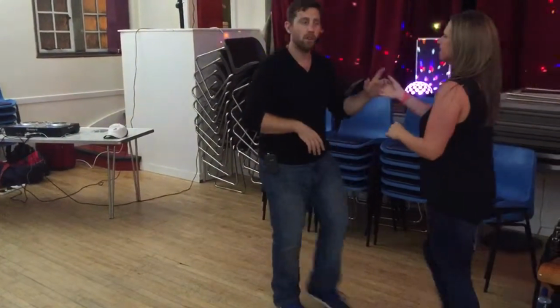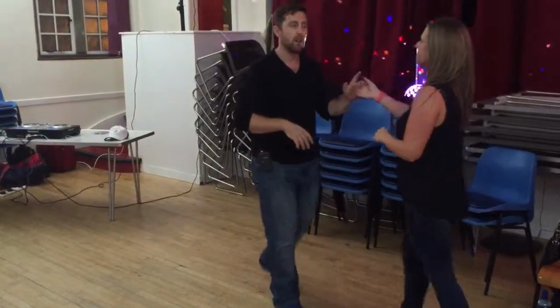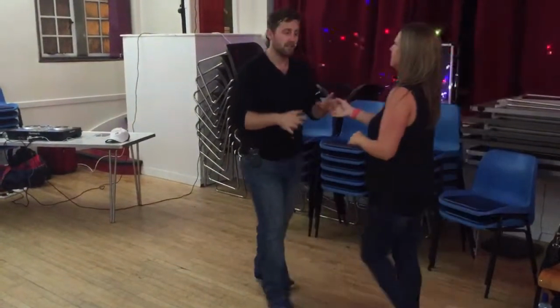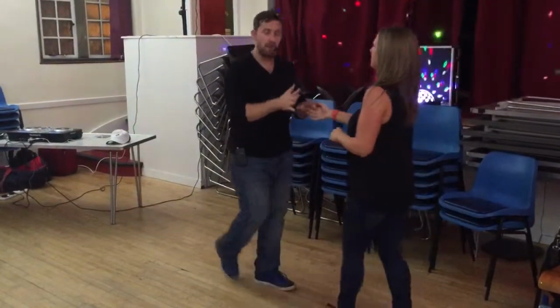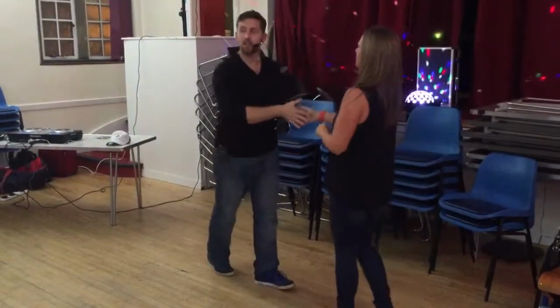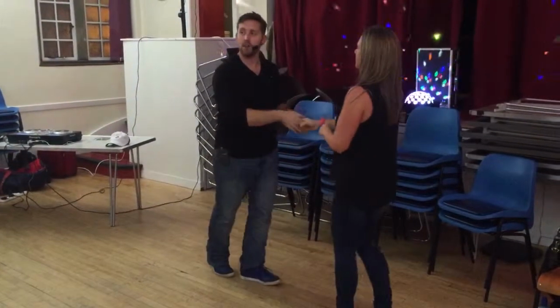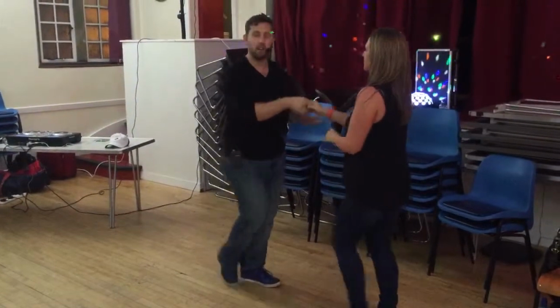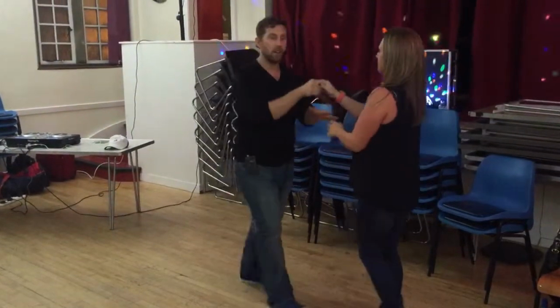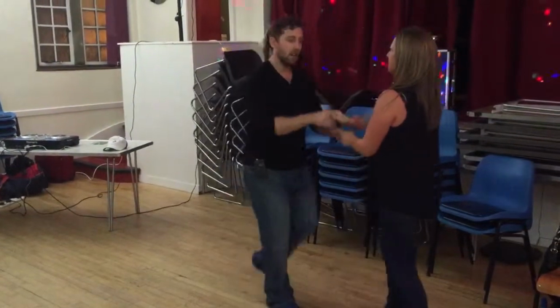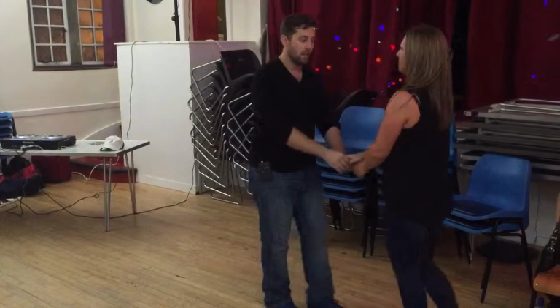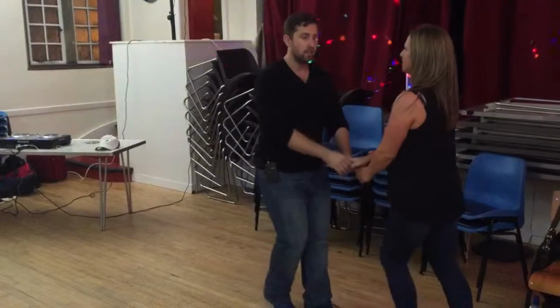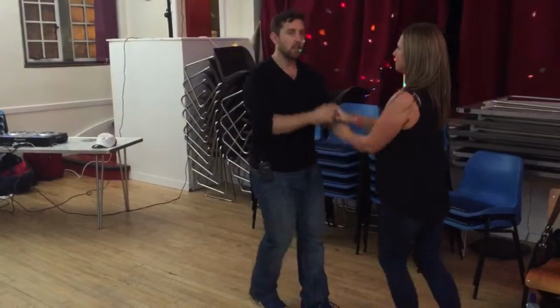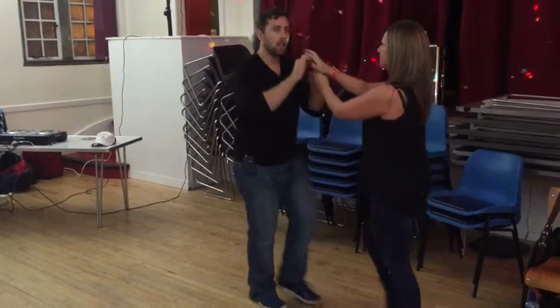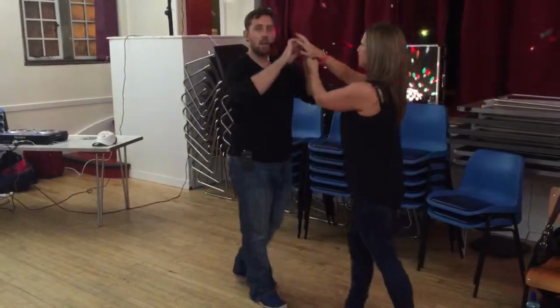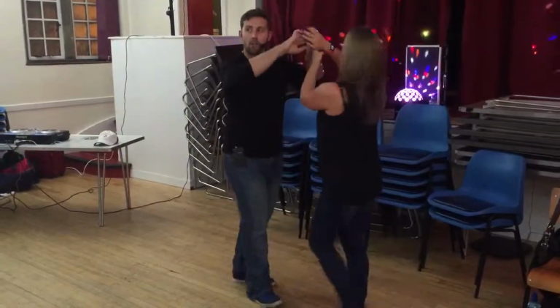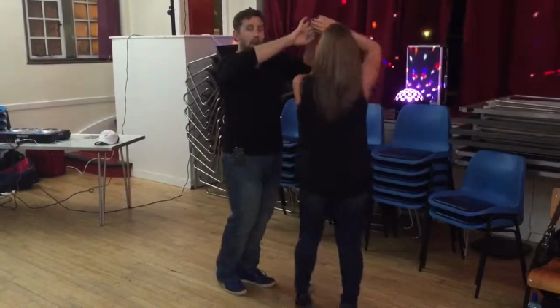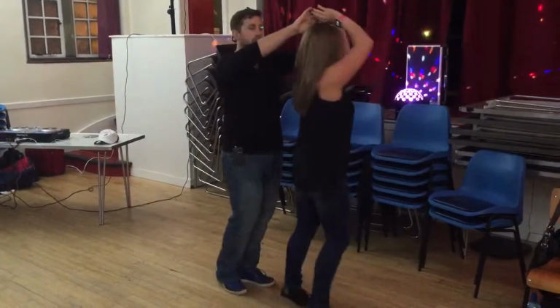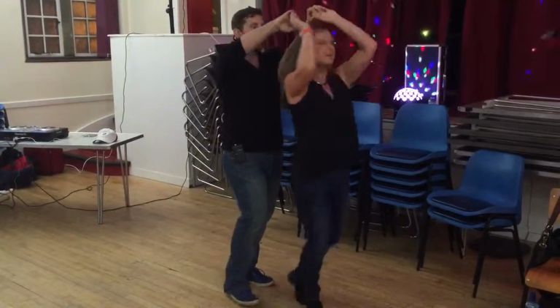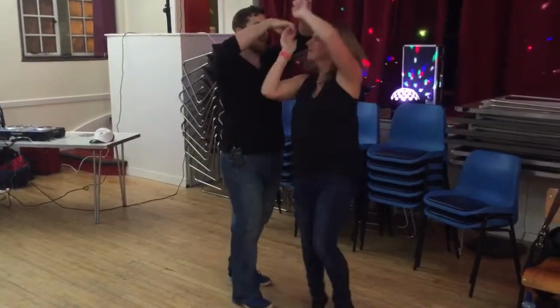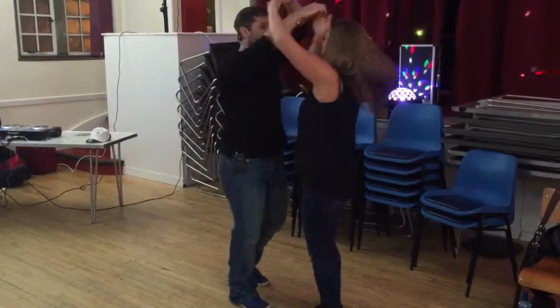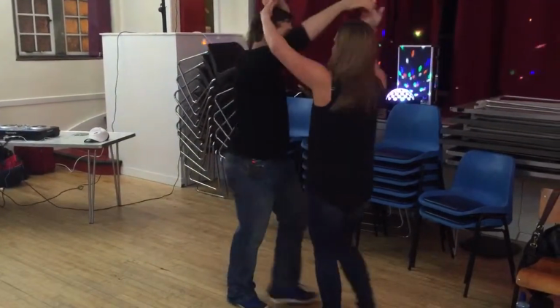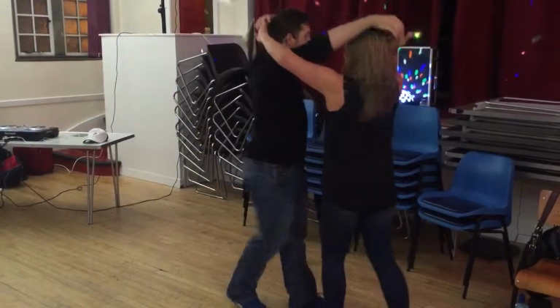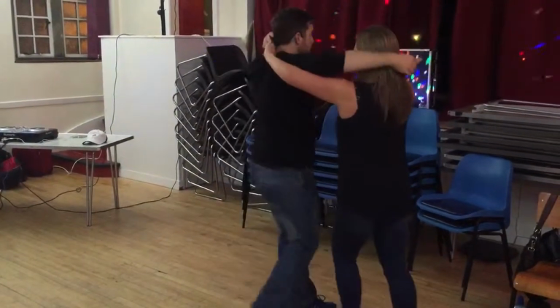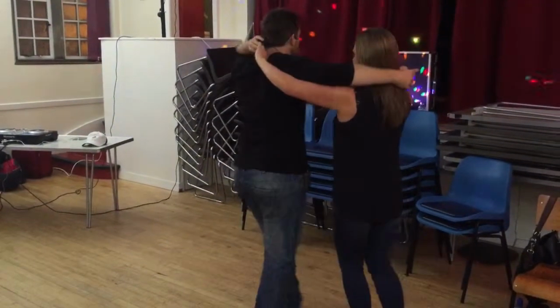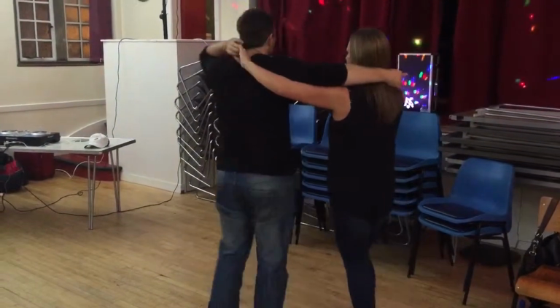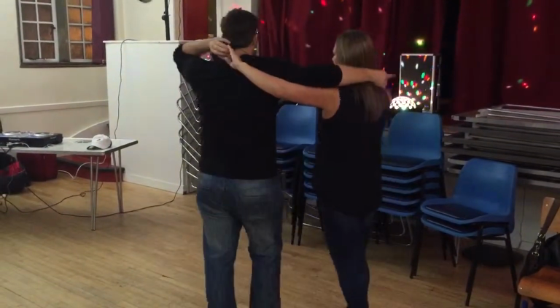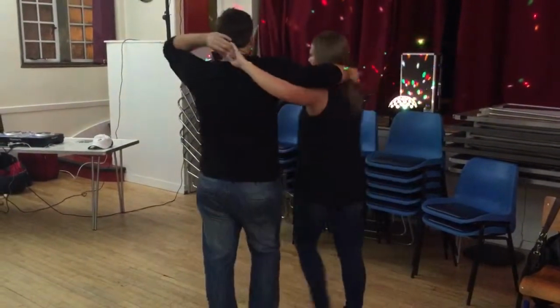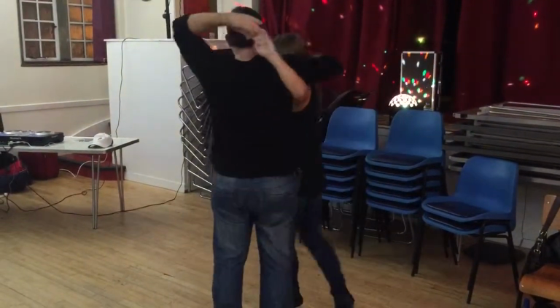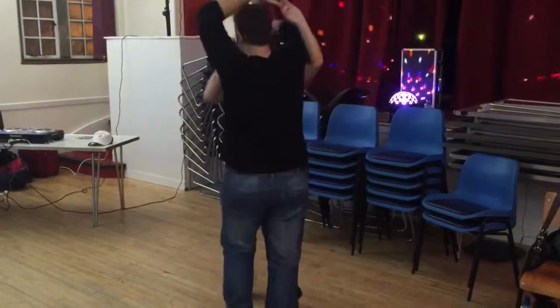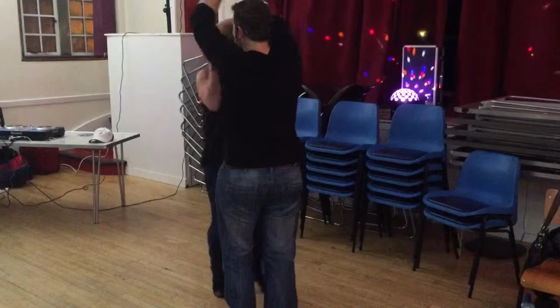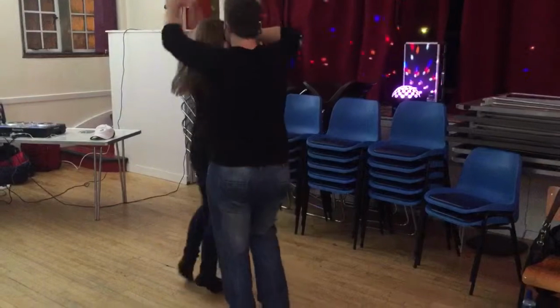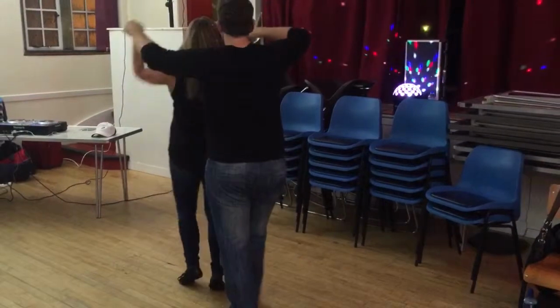Third class. Right on top, left underneath, give her a turn. Five, six, seven, one, two, three, five, six, seven.